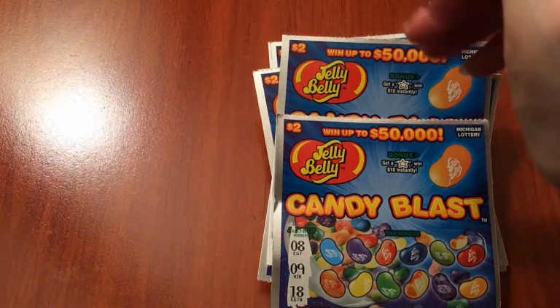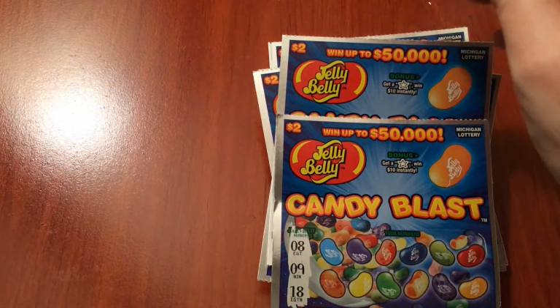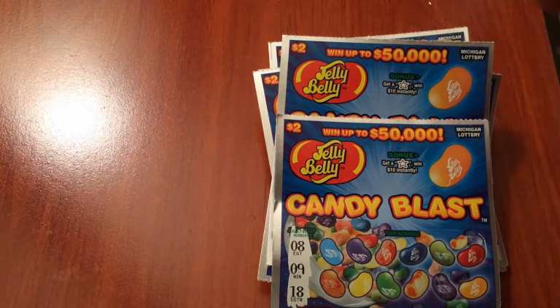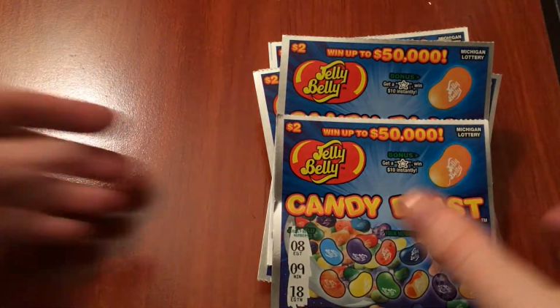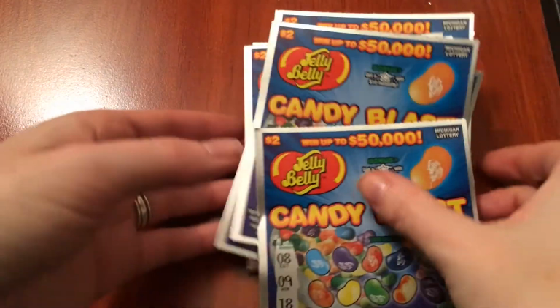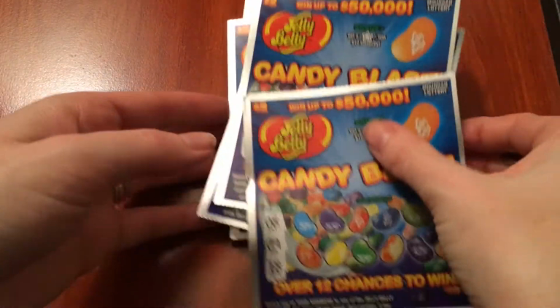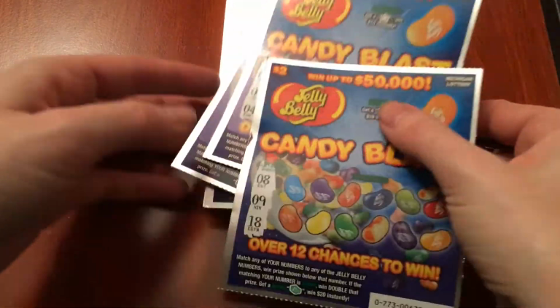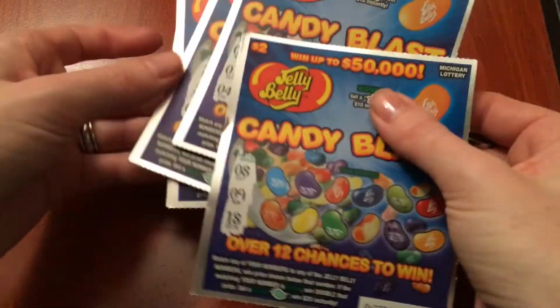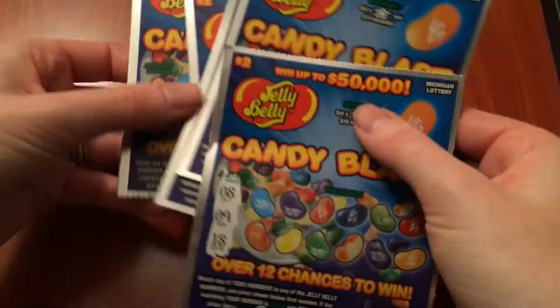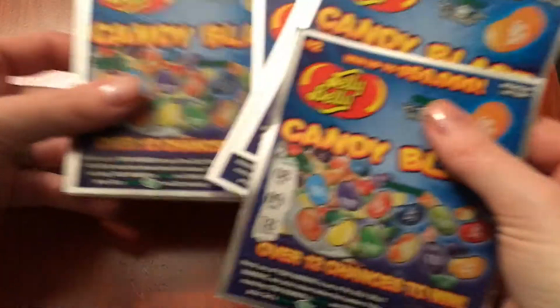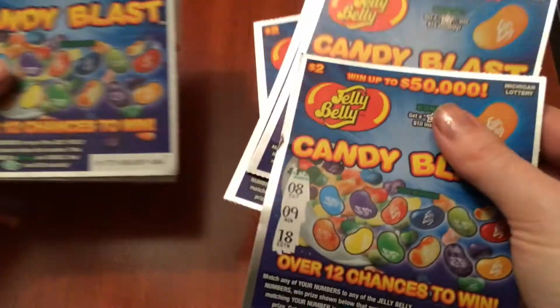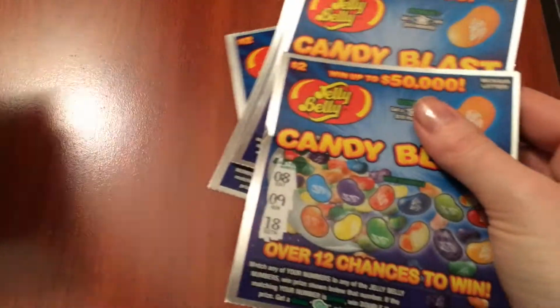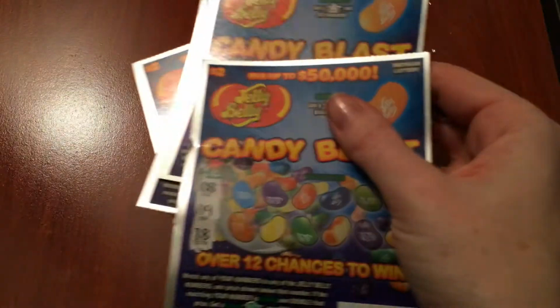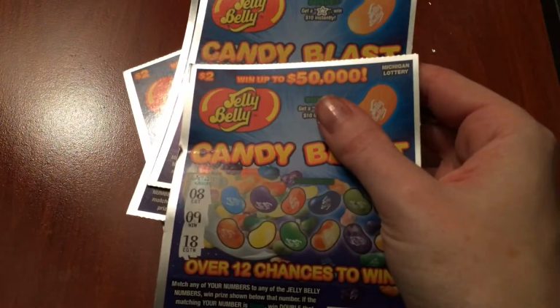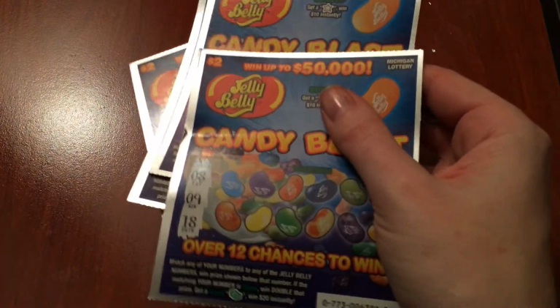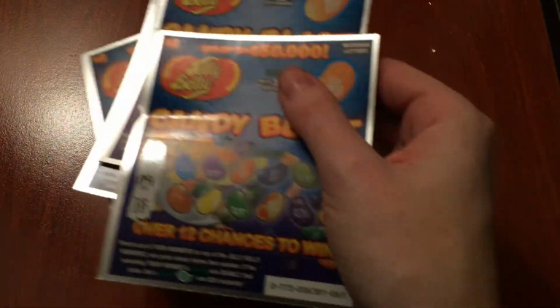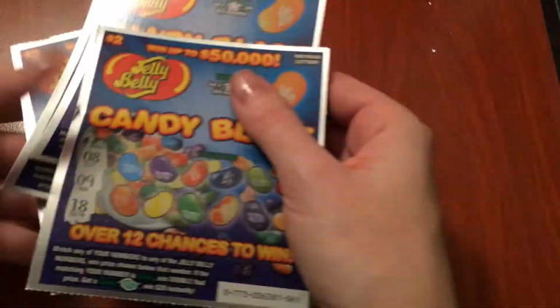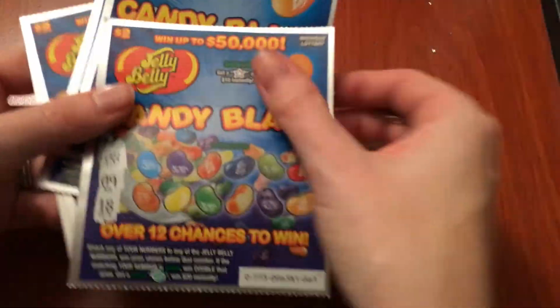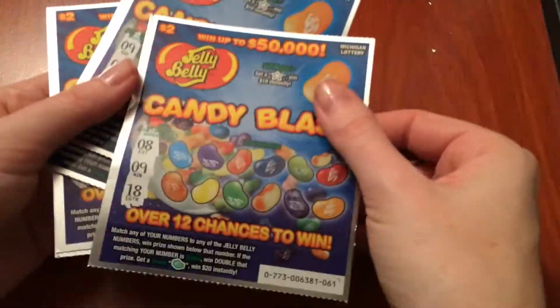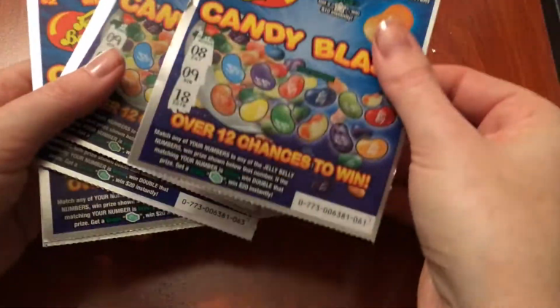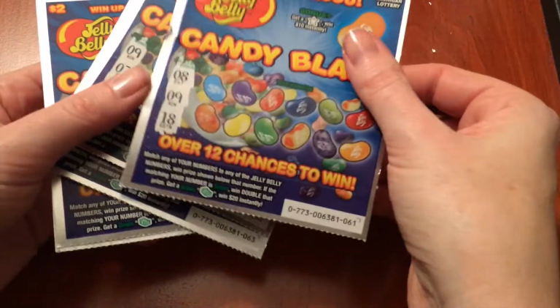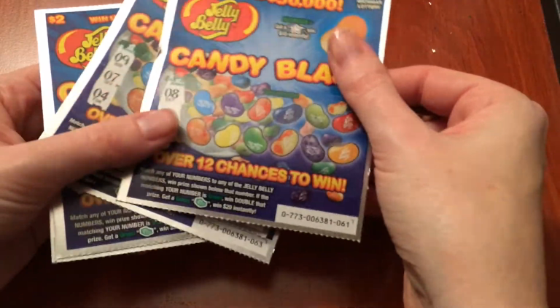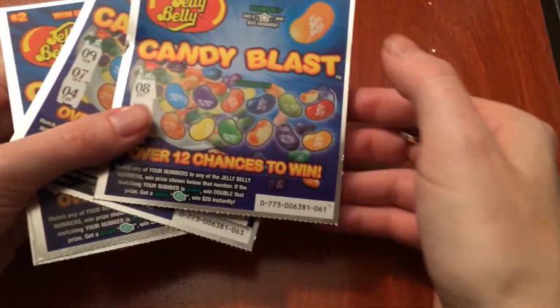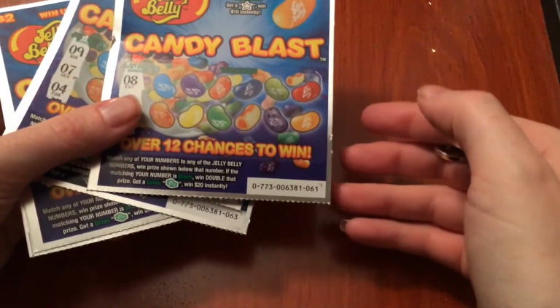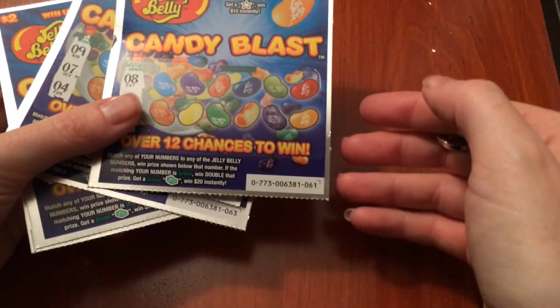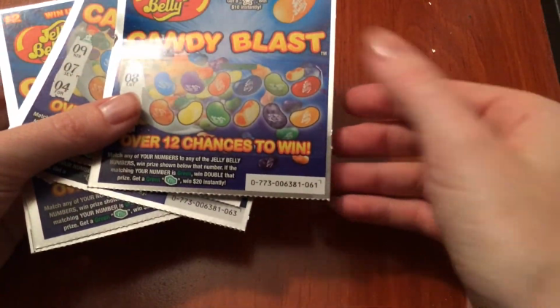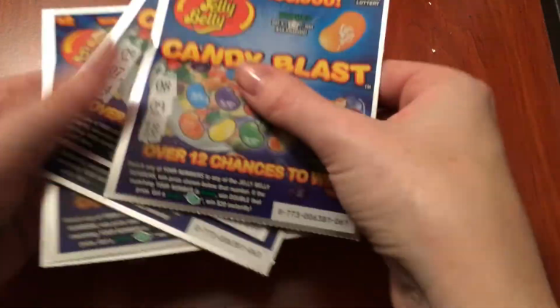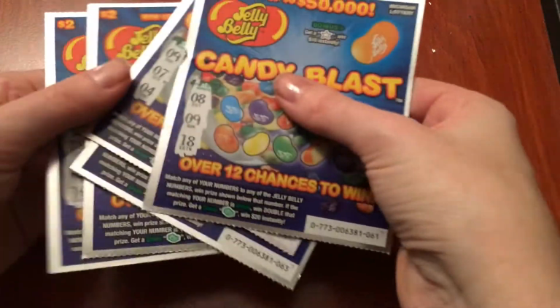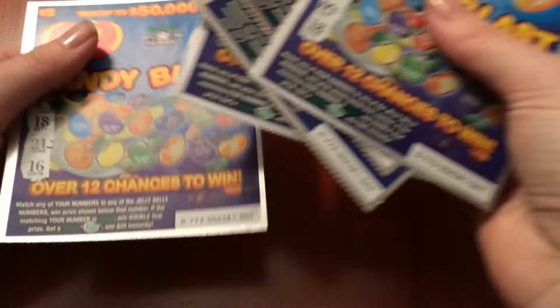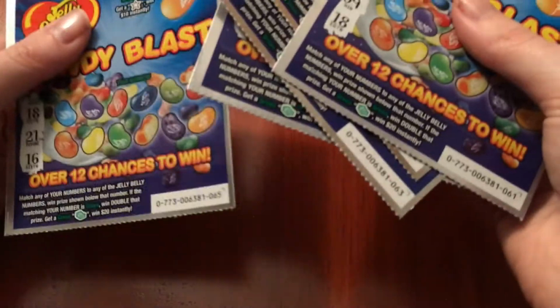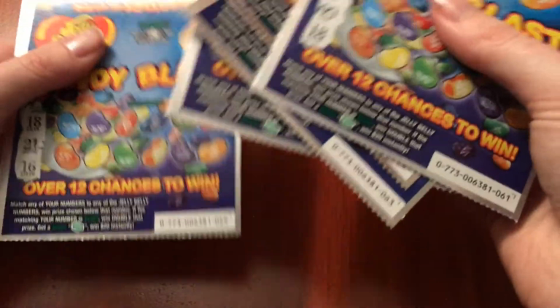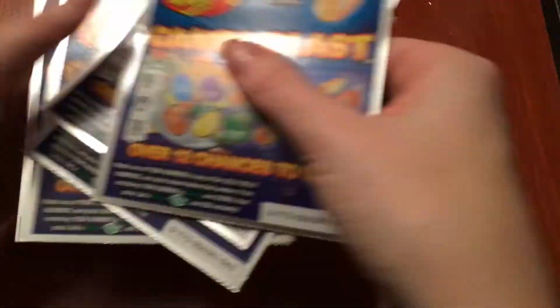I spent $80 and I hope to get more than that back — that would be ideal. So today we have tickets 61 through 65.